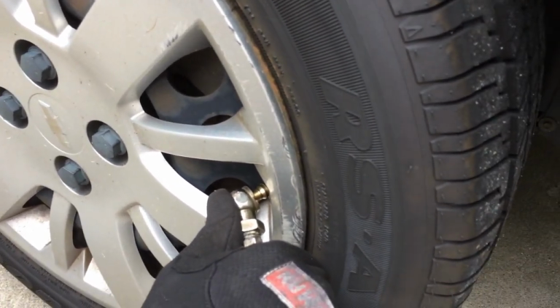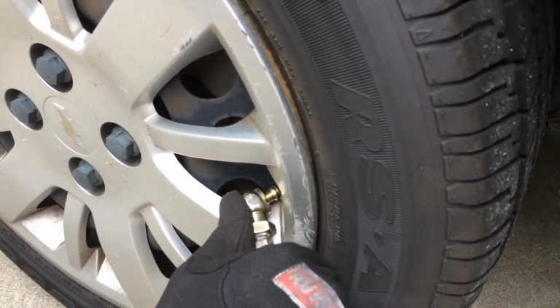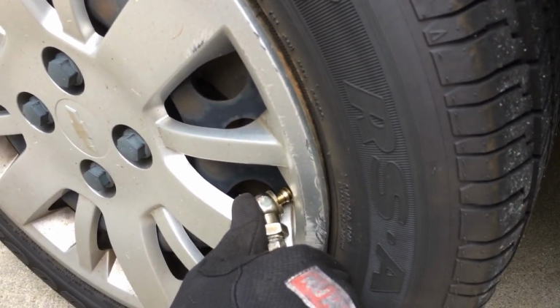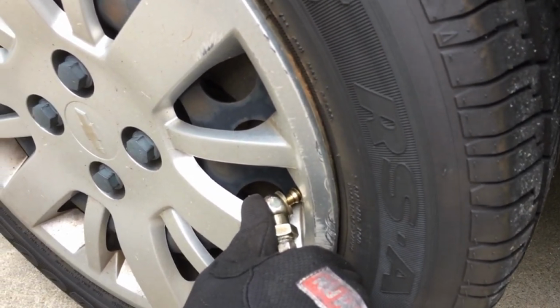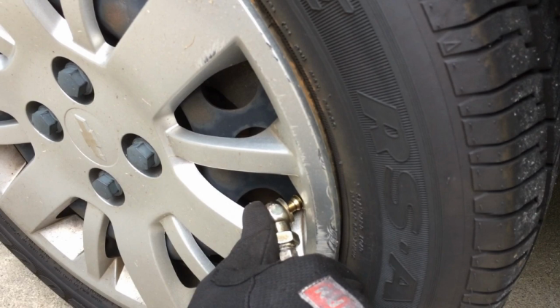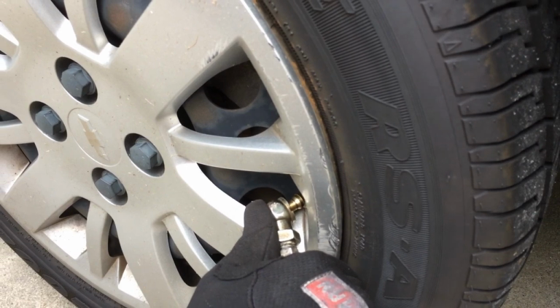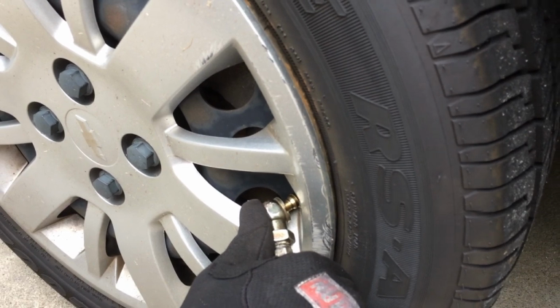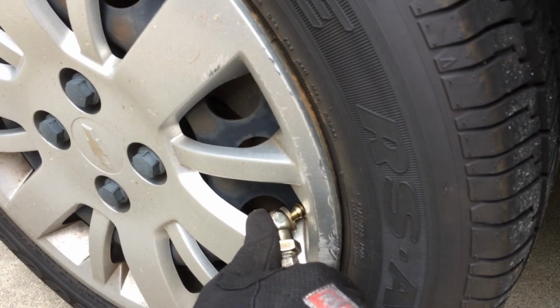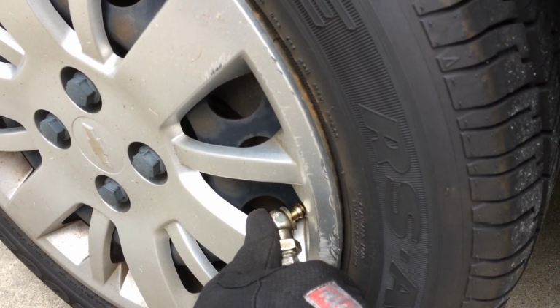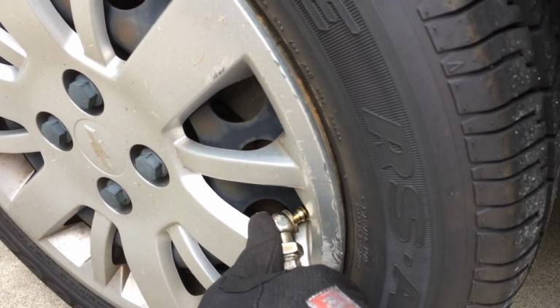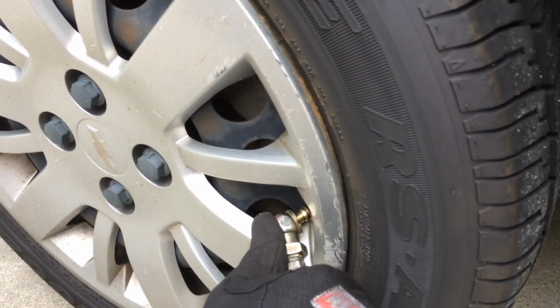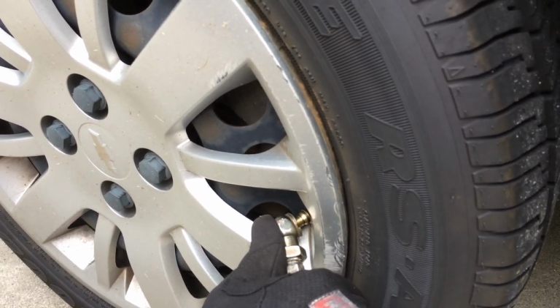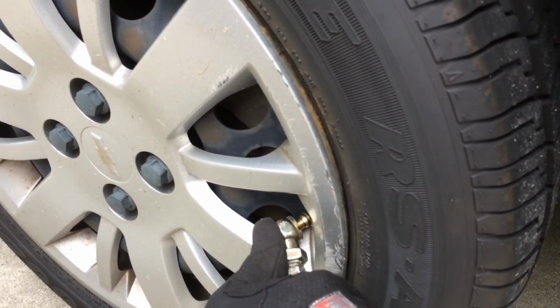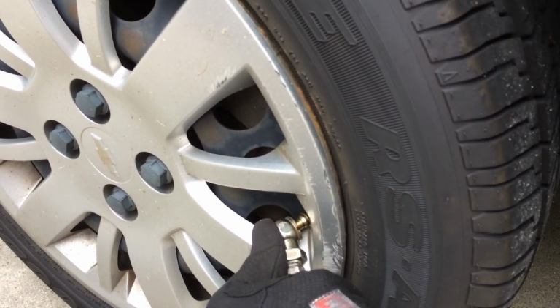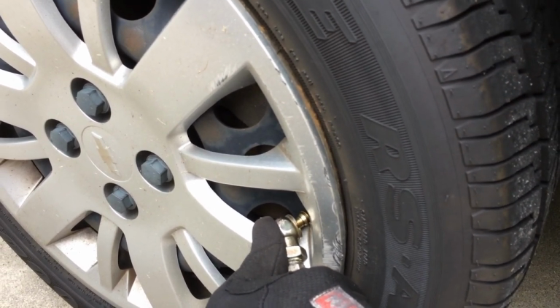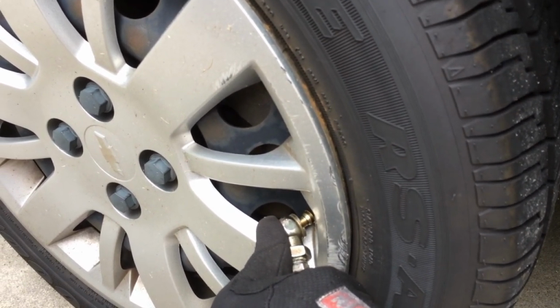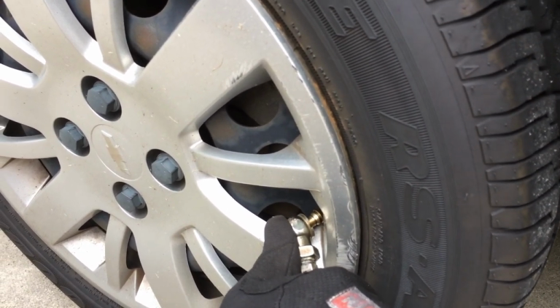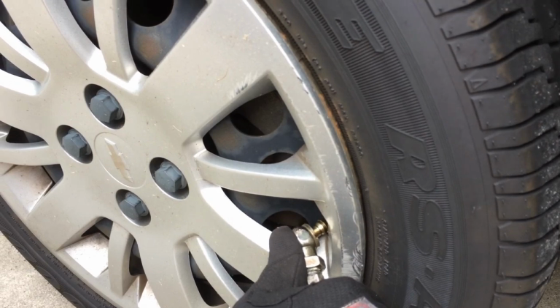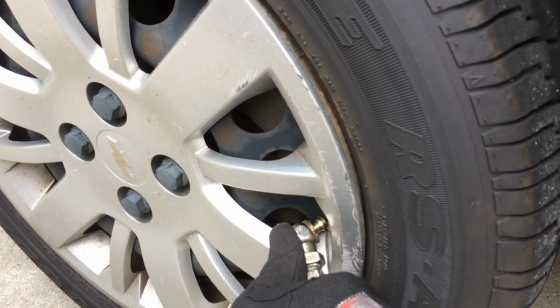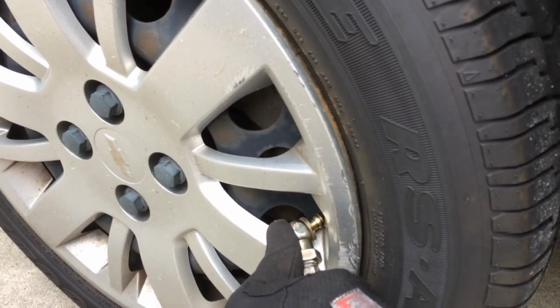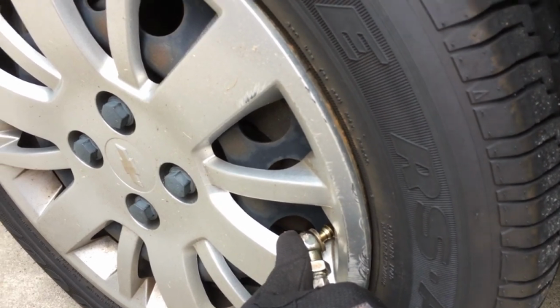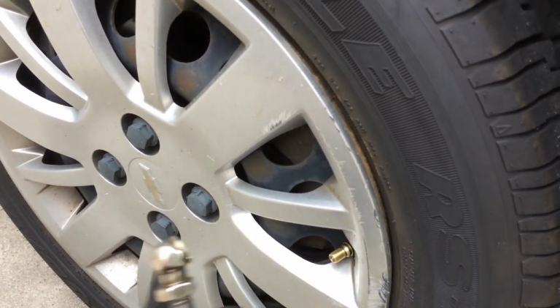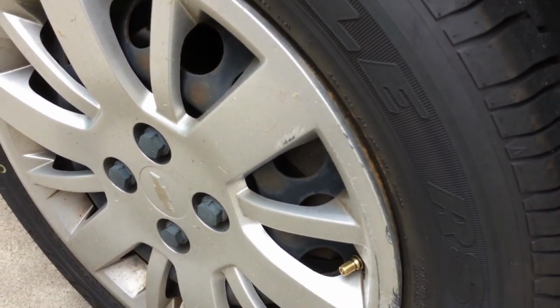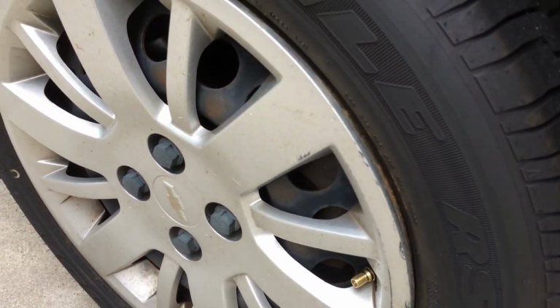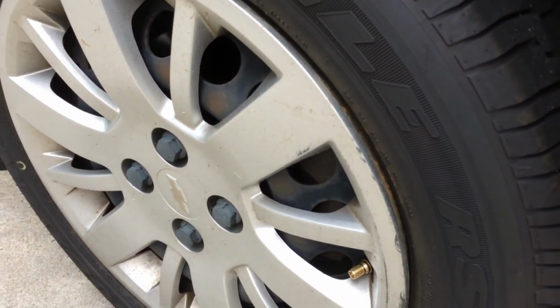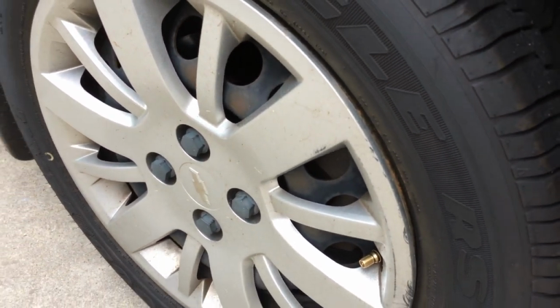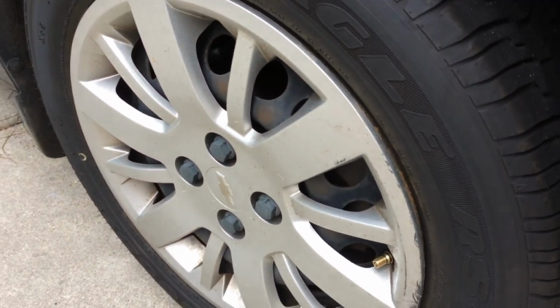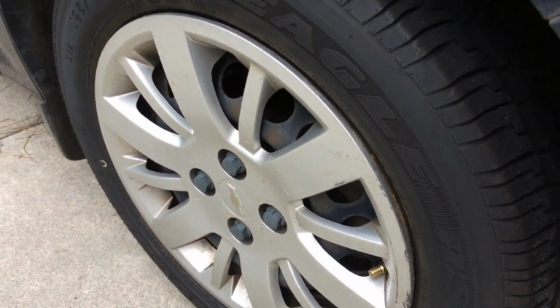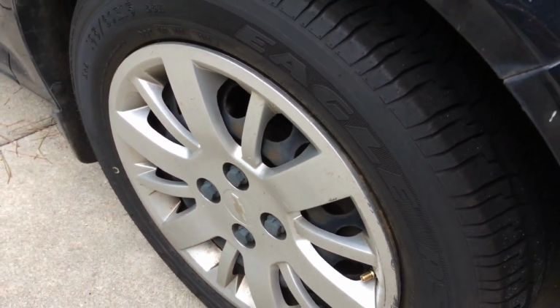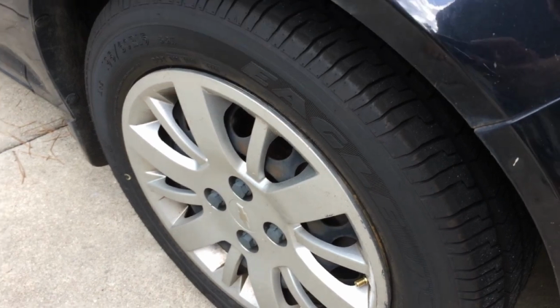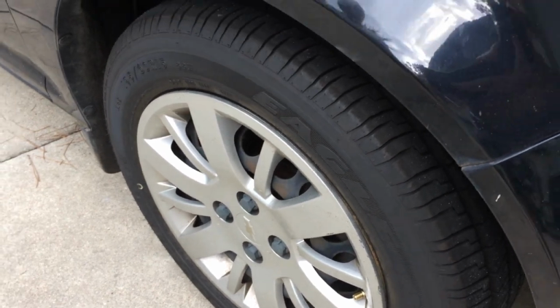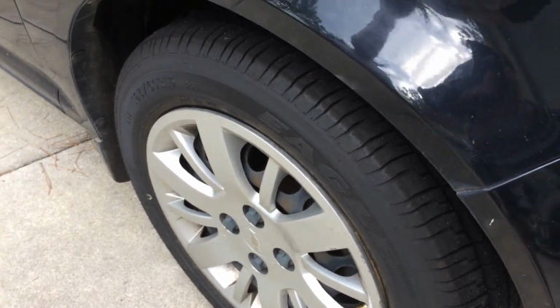What's happening during this is the computer is detecting the sensor giving changes in pressure so that it knows which wheel the pressure sensor is associated with. We've got that one, and it goes clockwise, so now we're going to go to the rear of the vehicle.